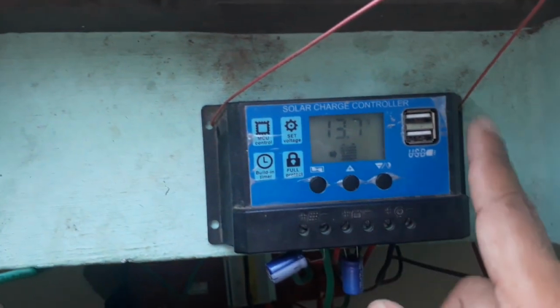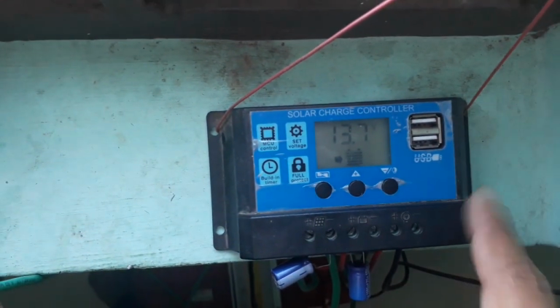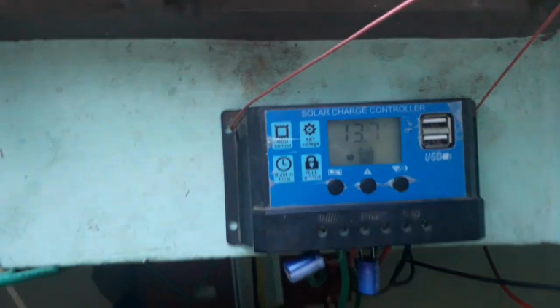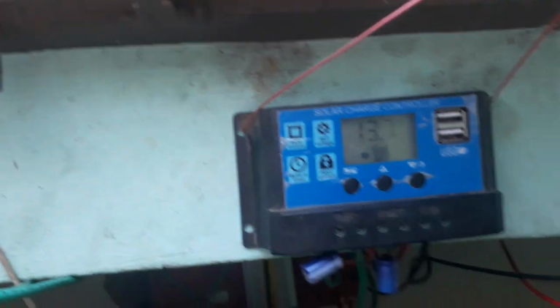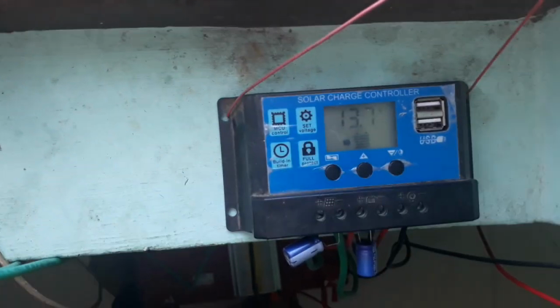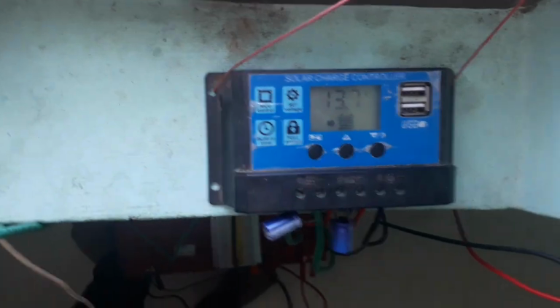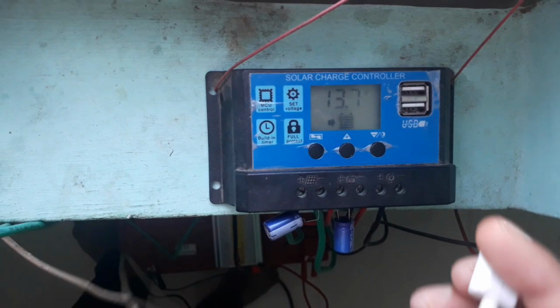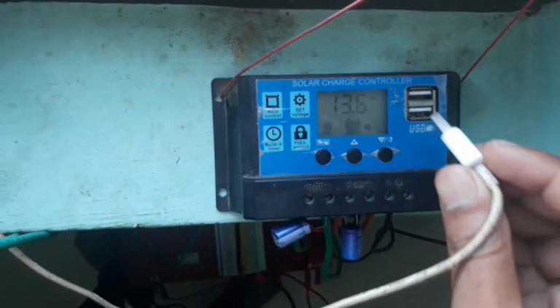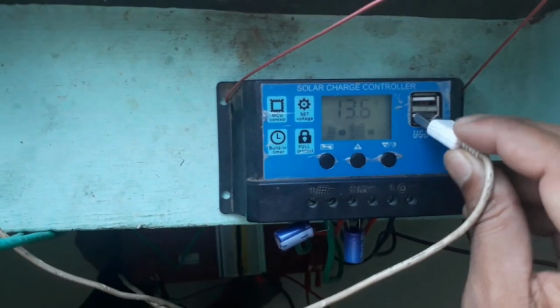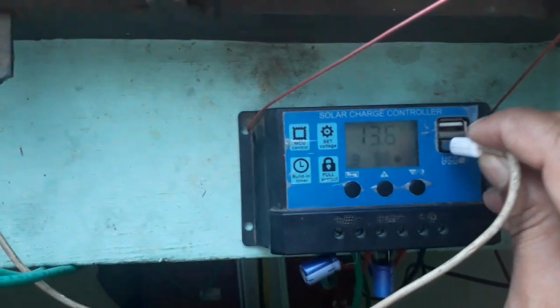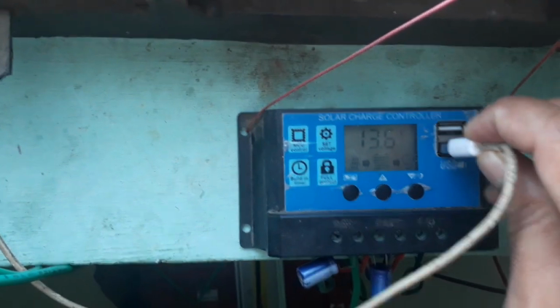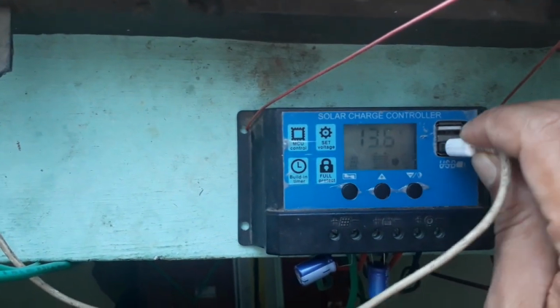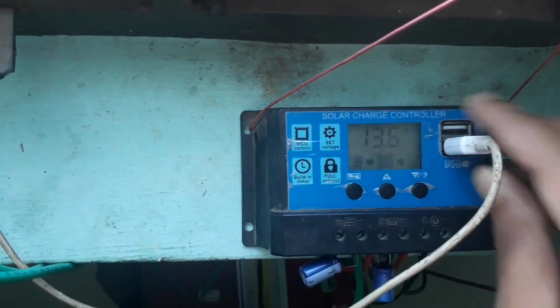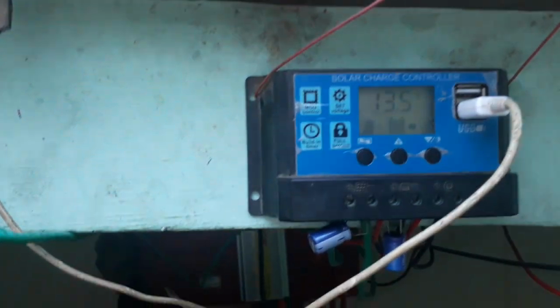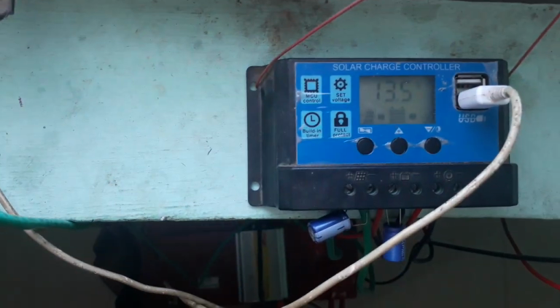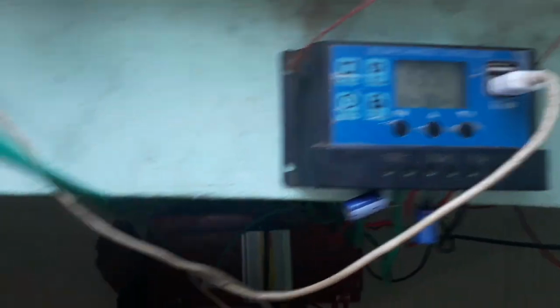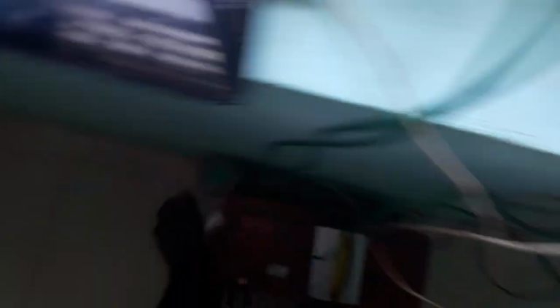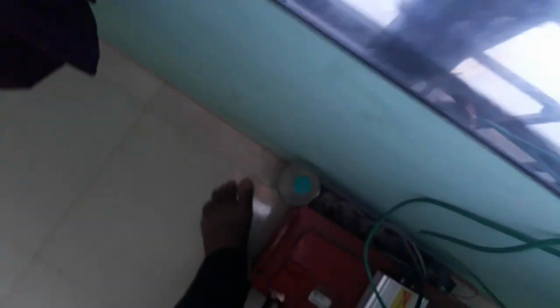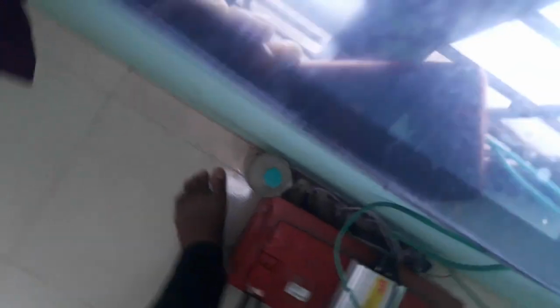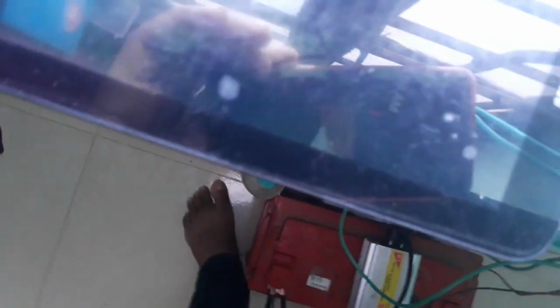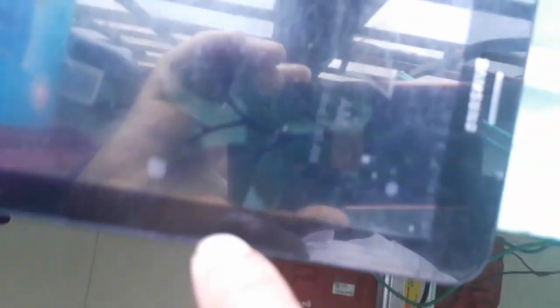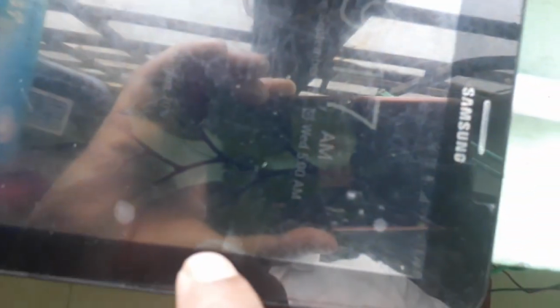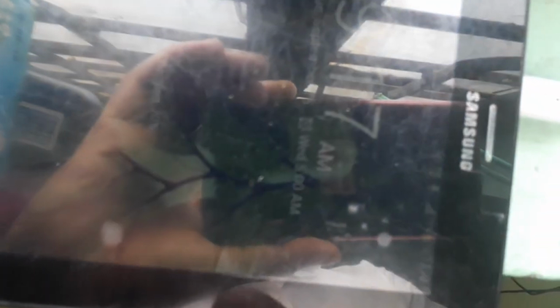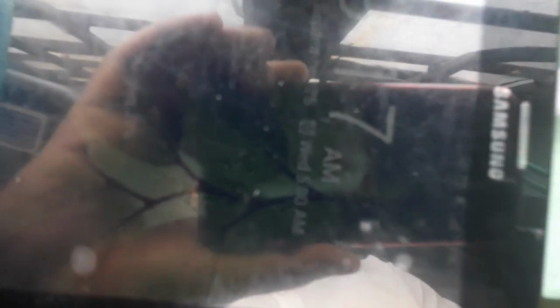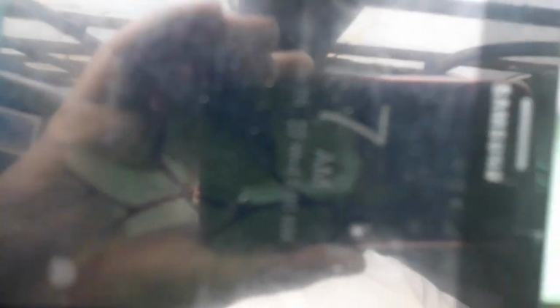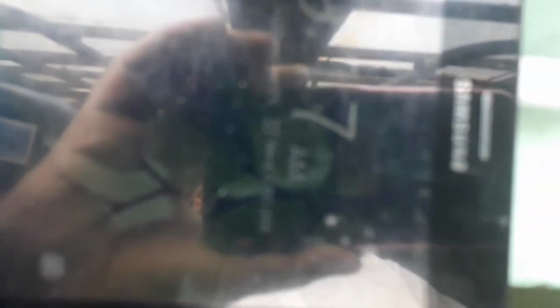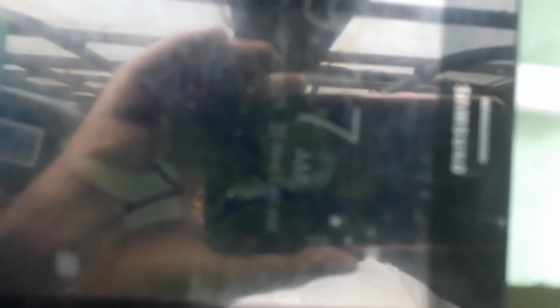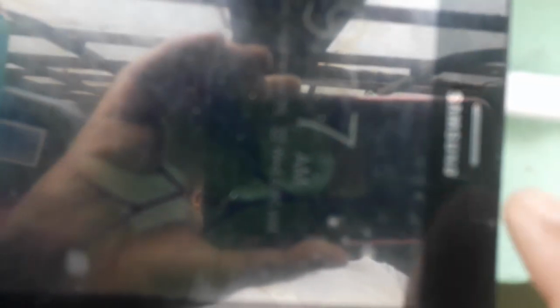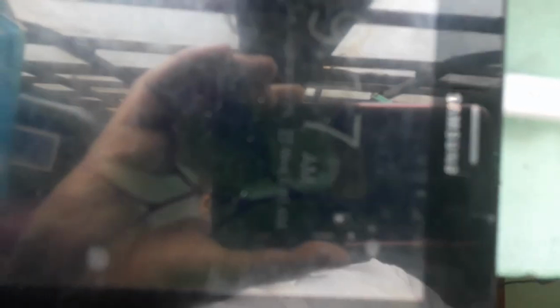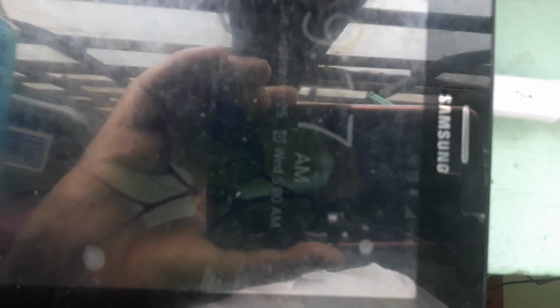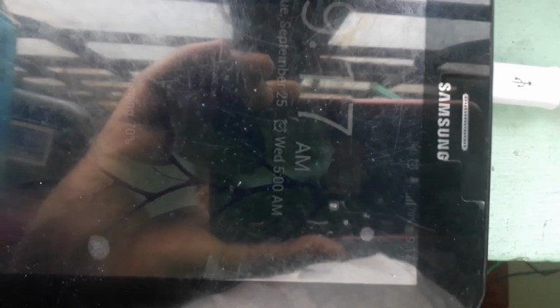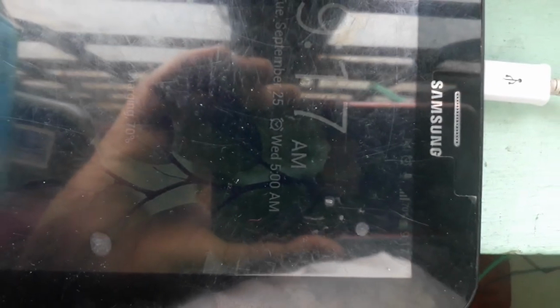You can also charge your mobile or tablets here — this mobile is currently getting charged. Now let me remove it.